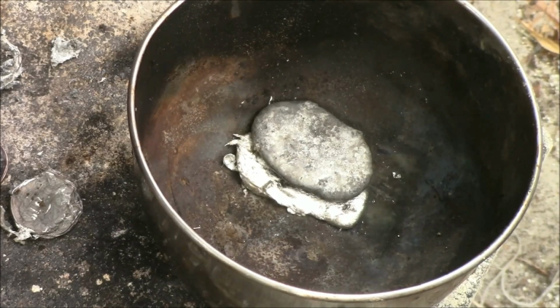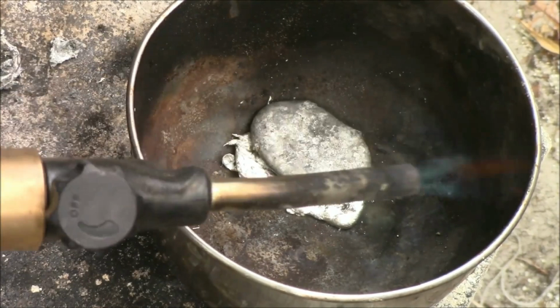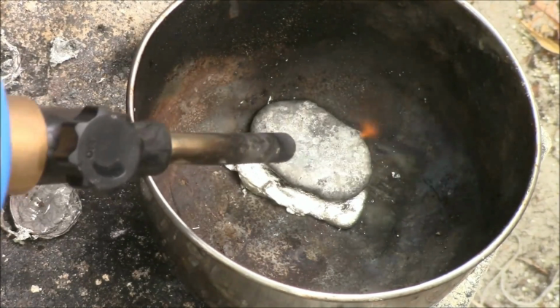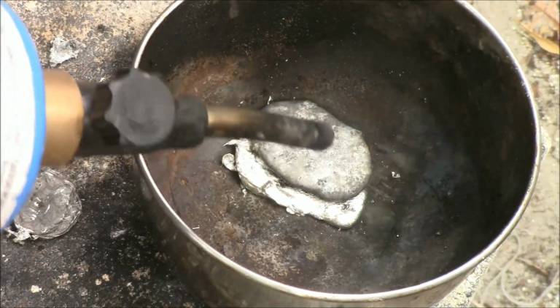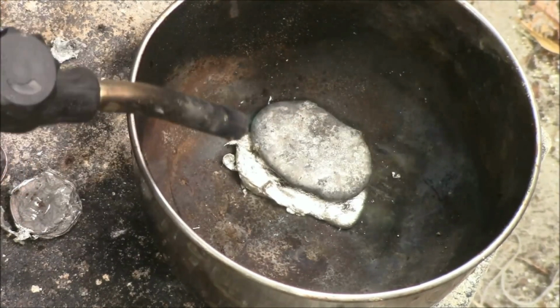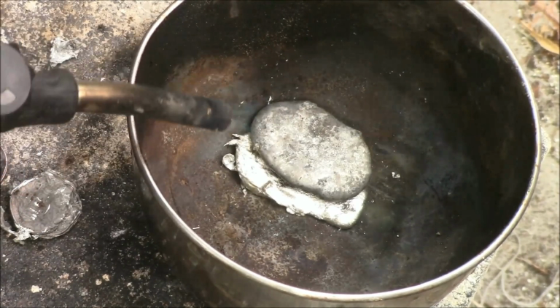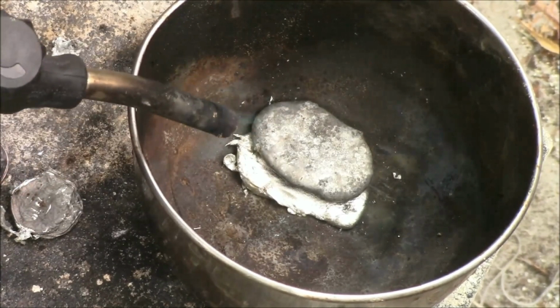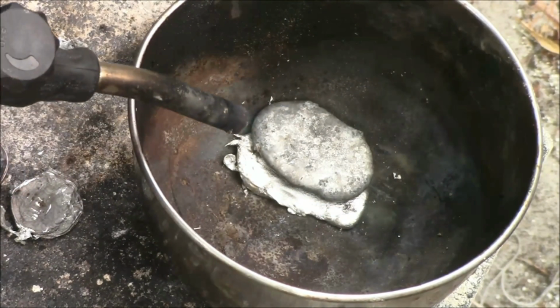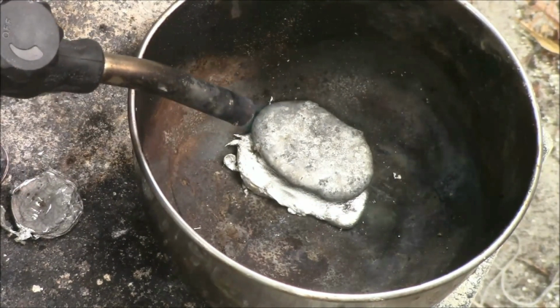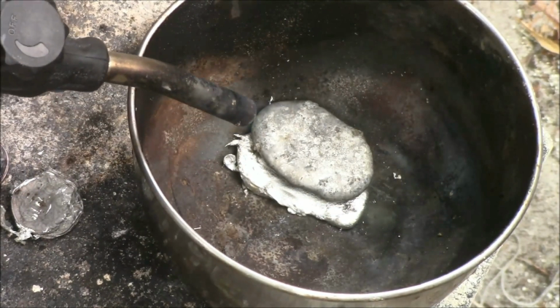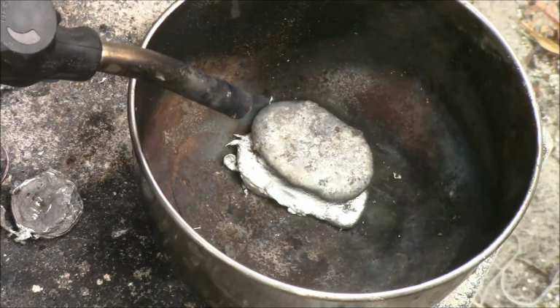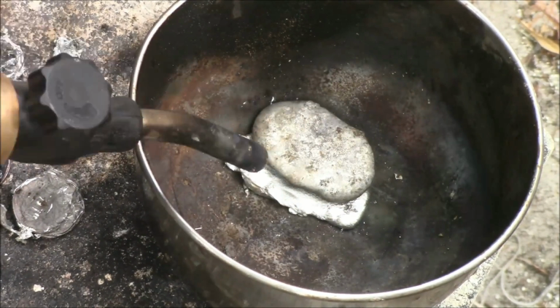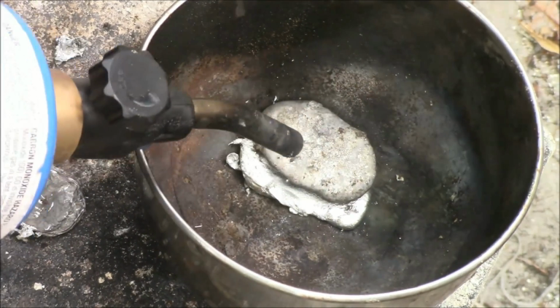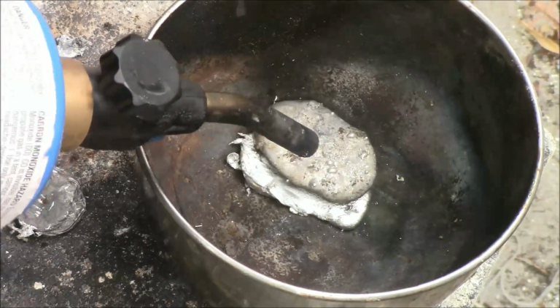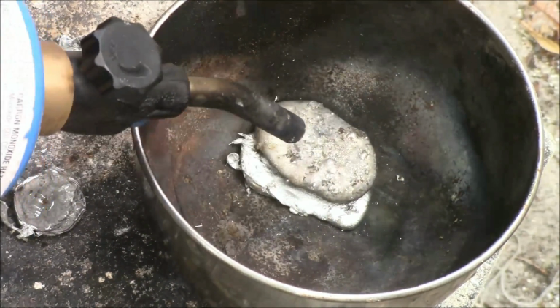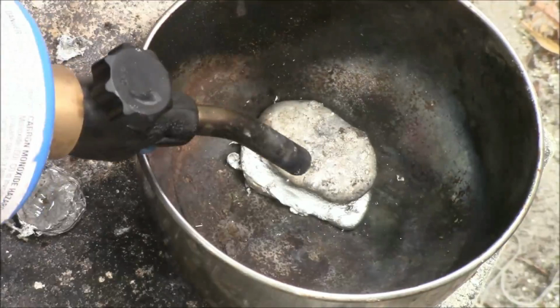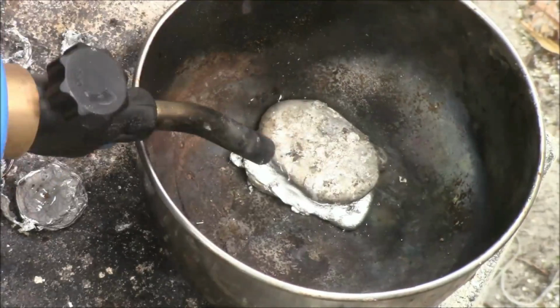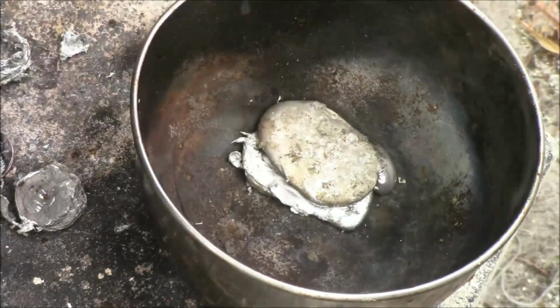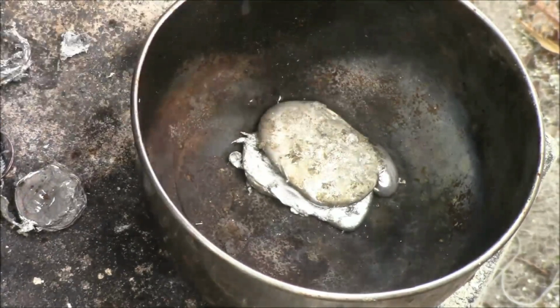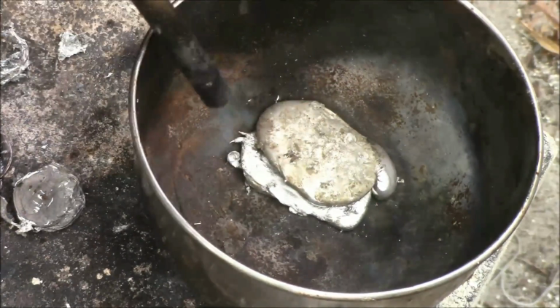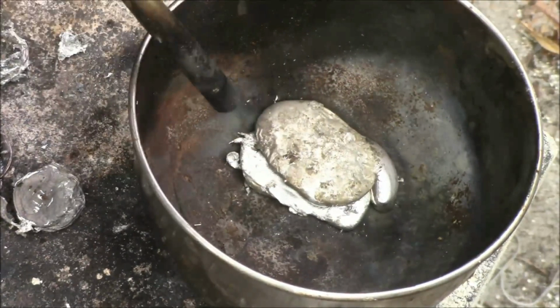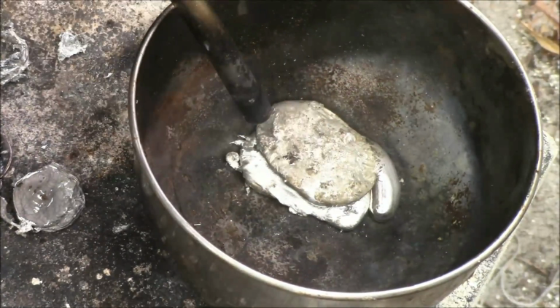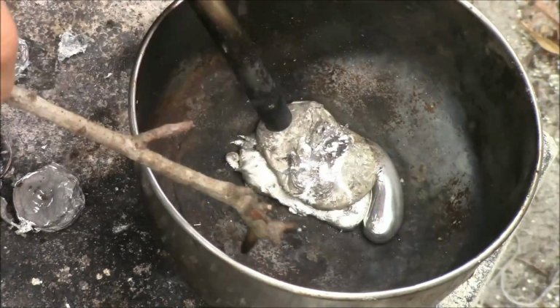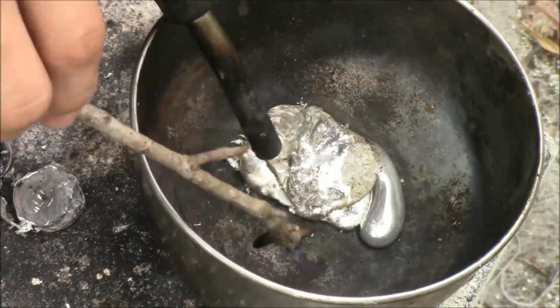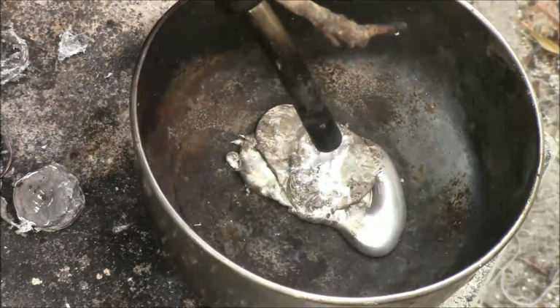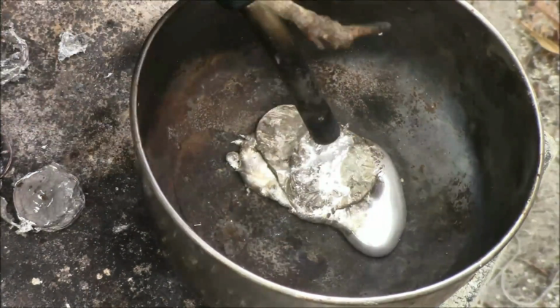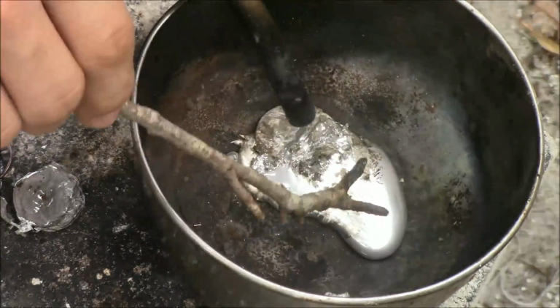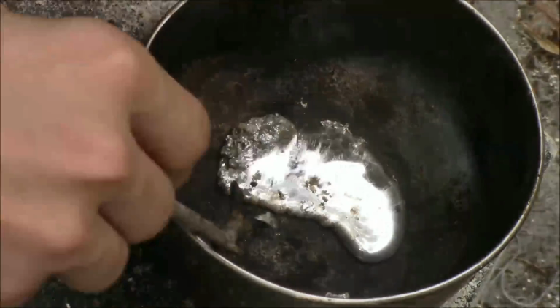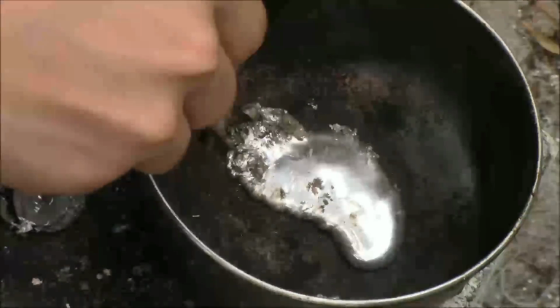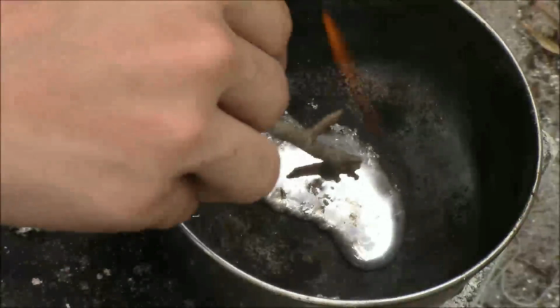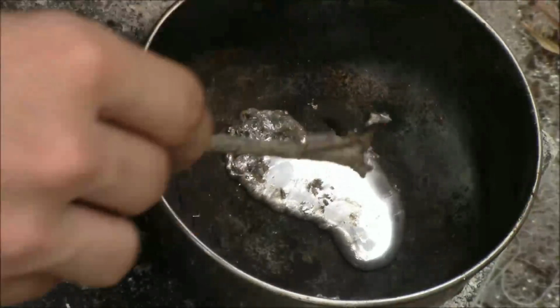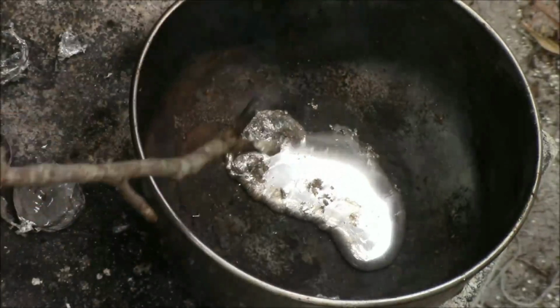I'm exaggerating of course, but here we go. Look at all that slag.